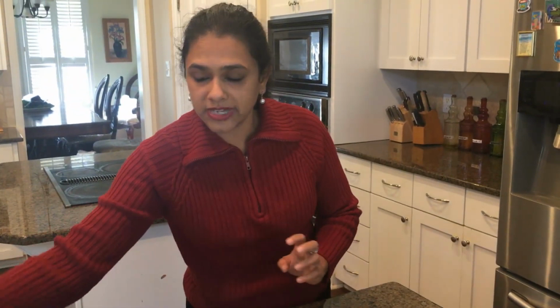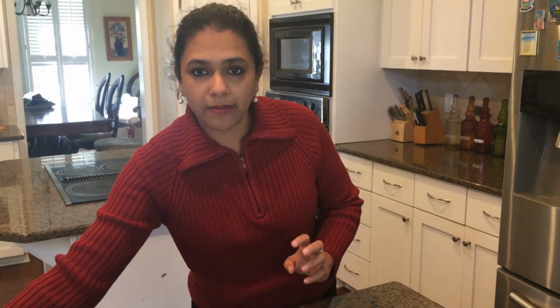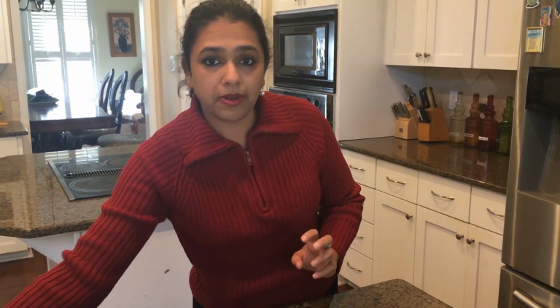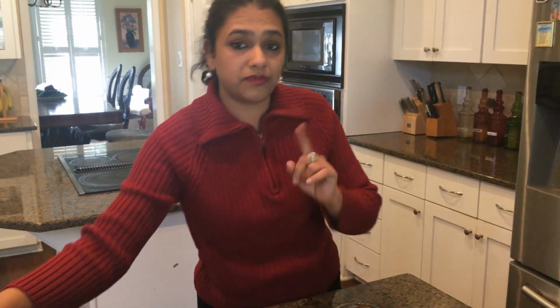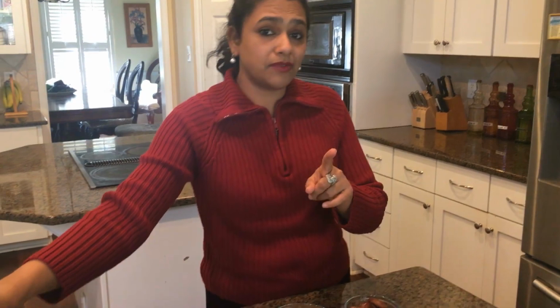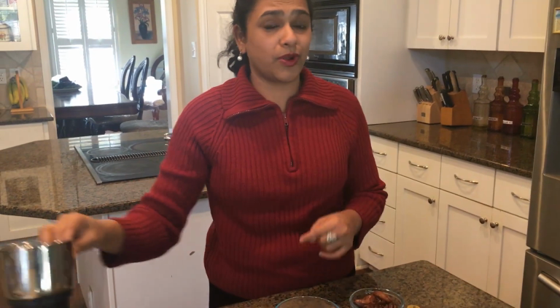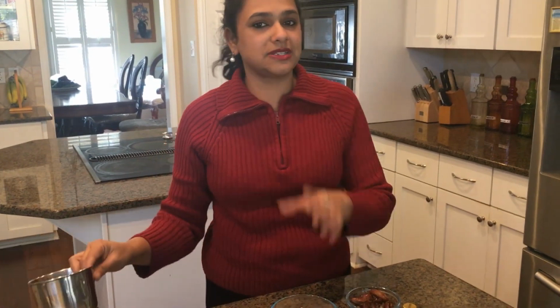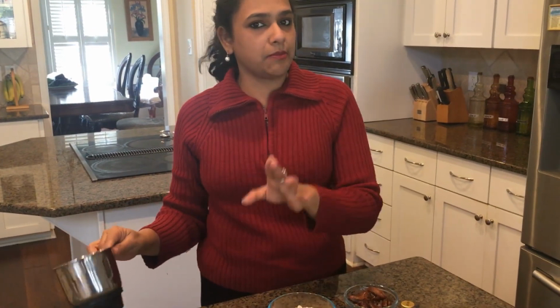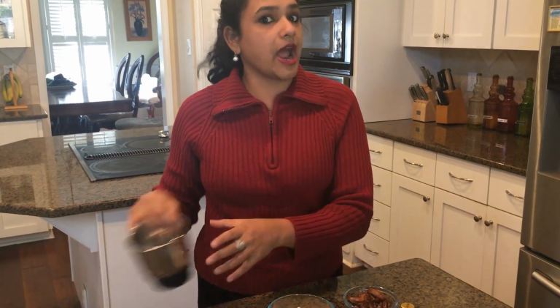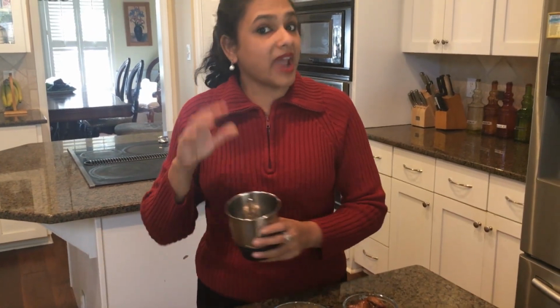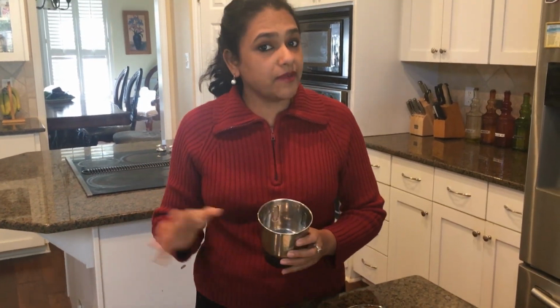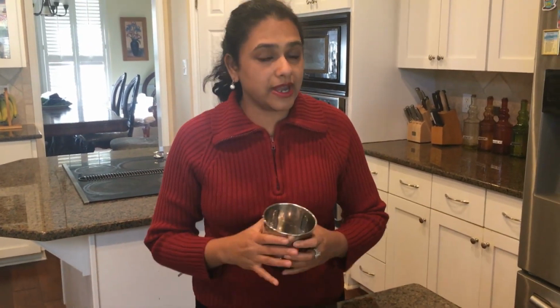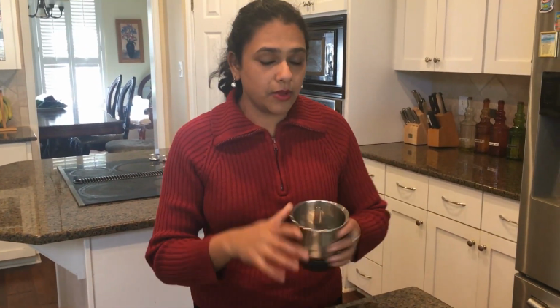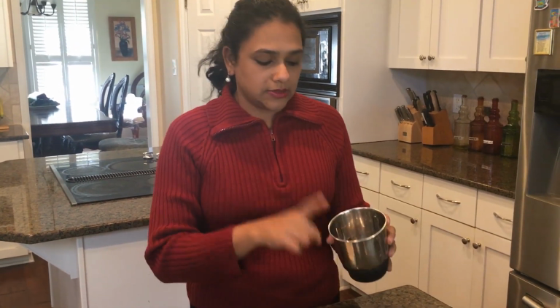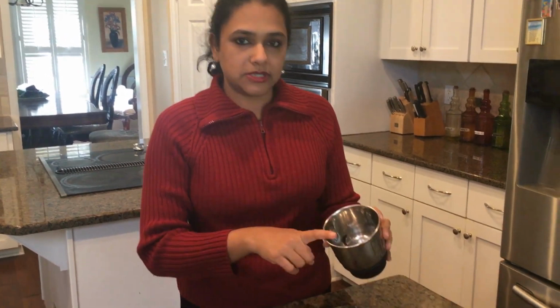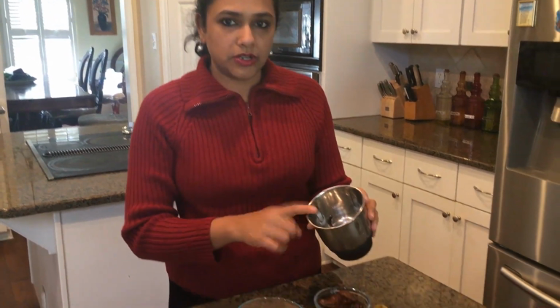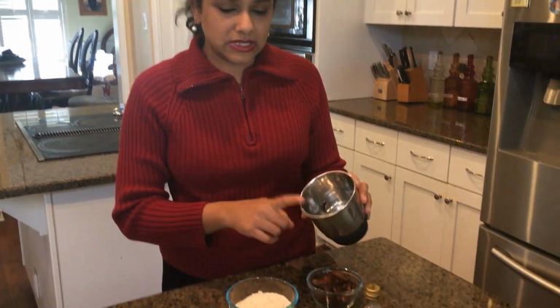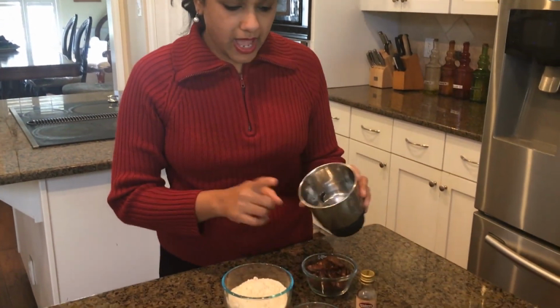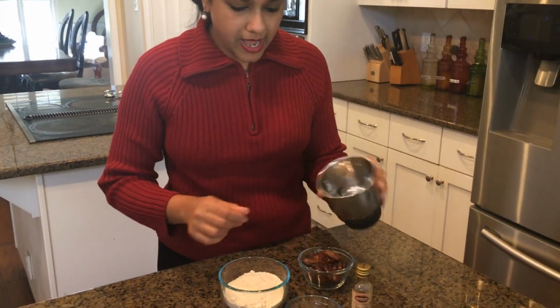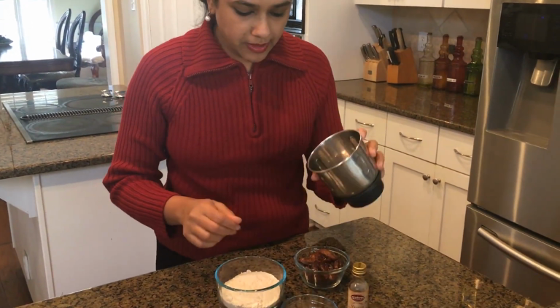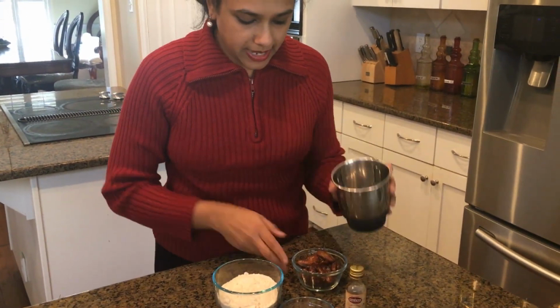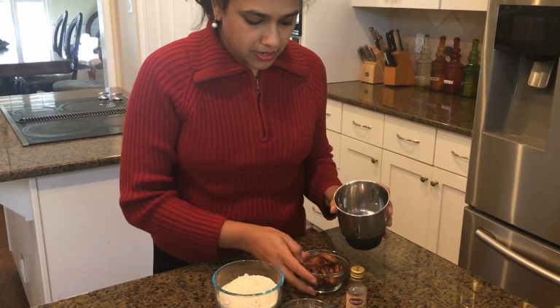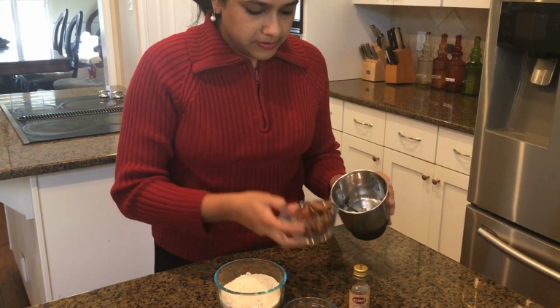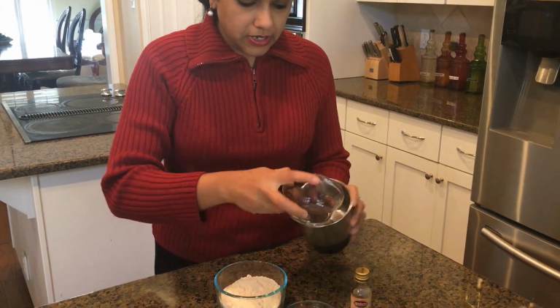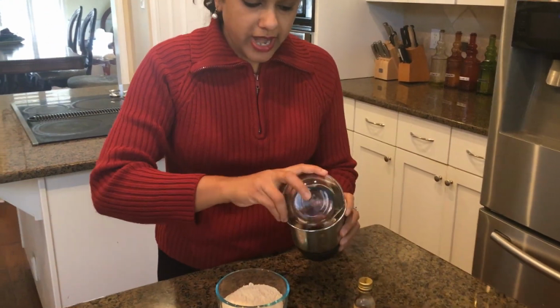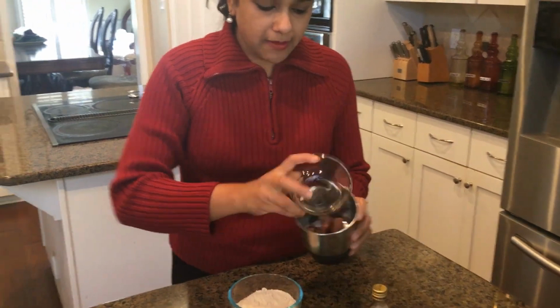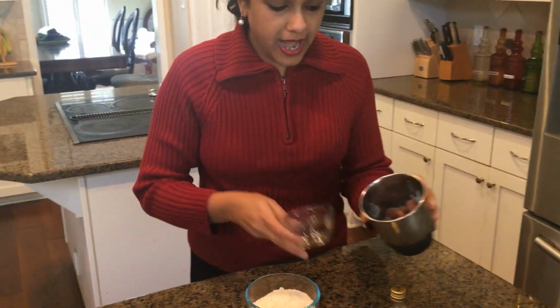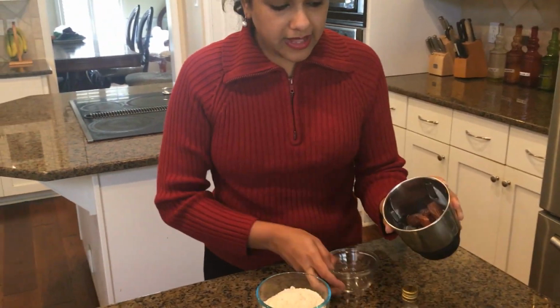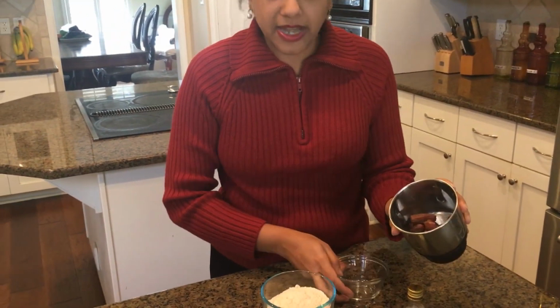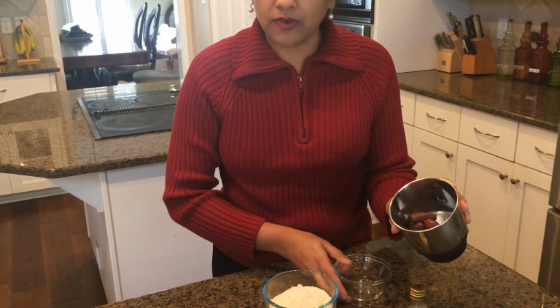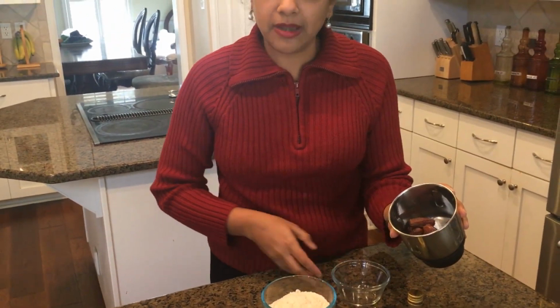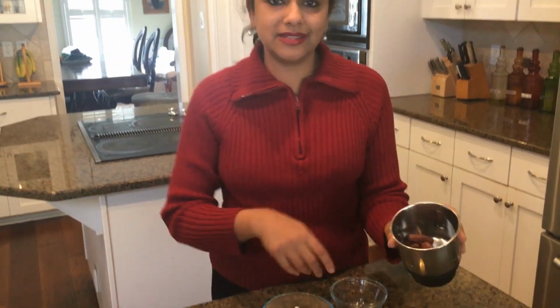I'm going to take my blender — if you have a food processor, even better, I don't have one right now. I'm just going to use my blender and blend the dates into a fine paste.